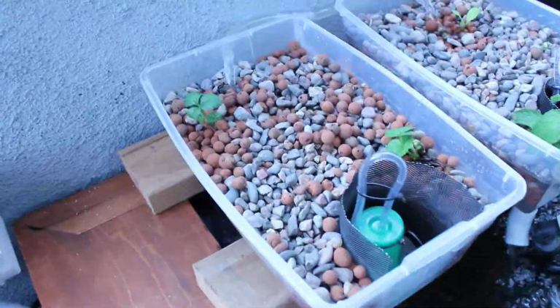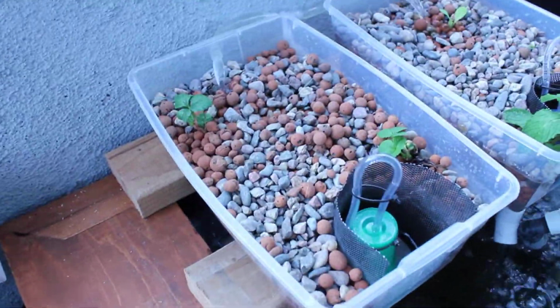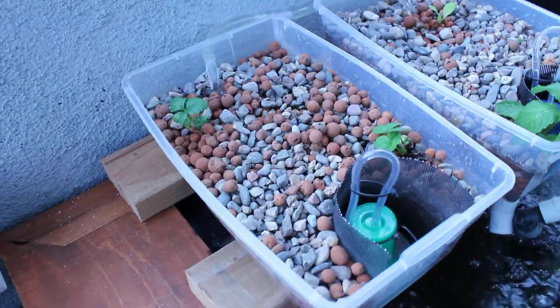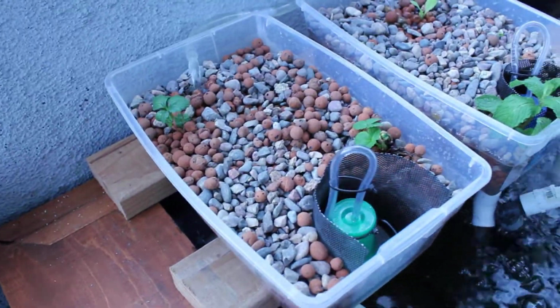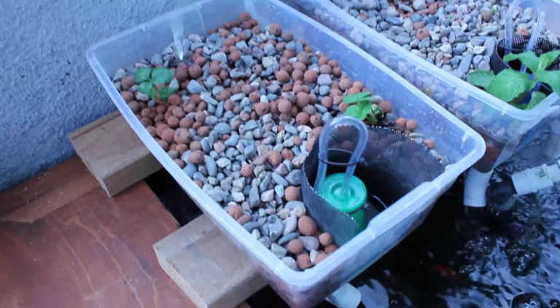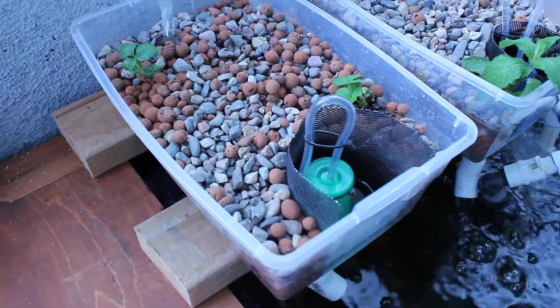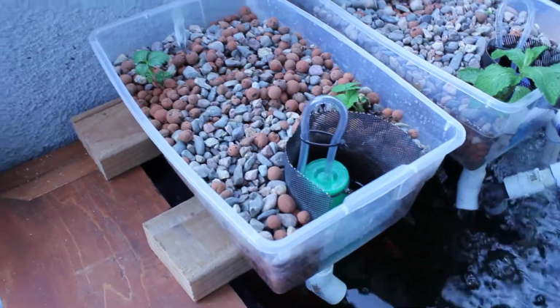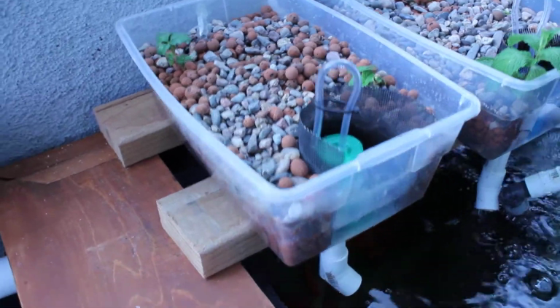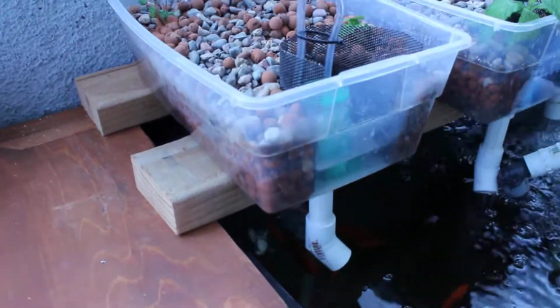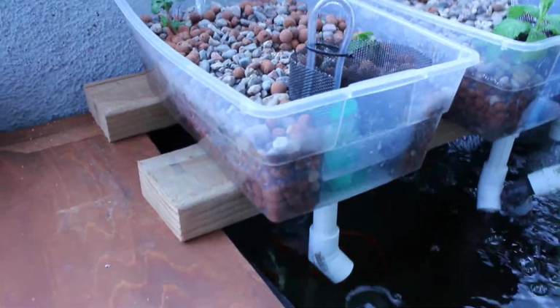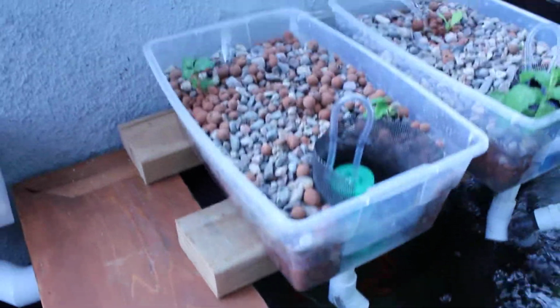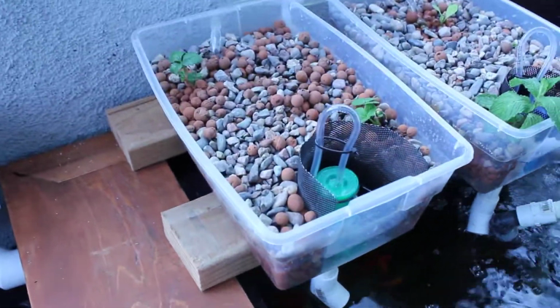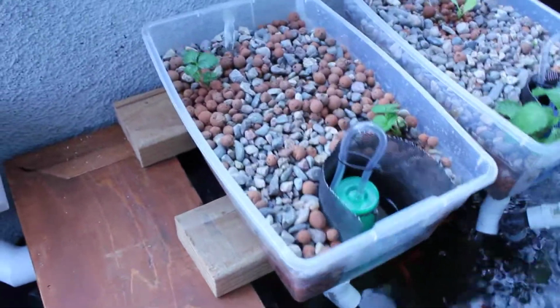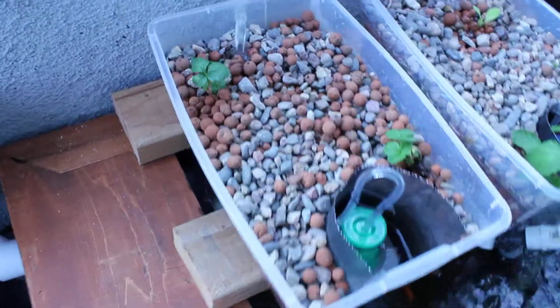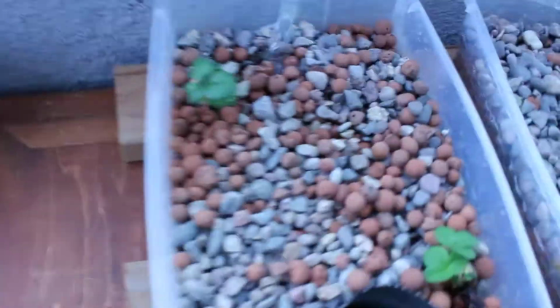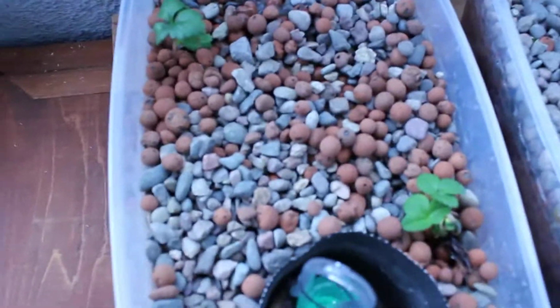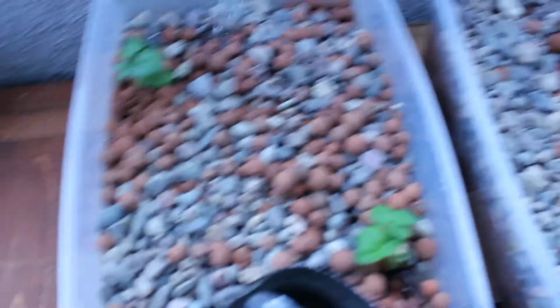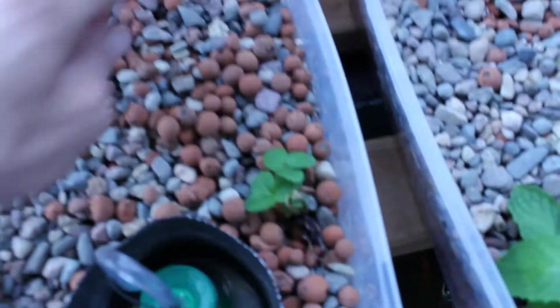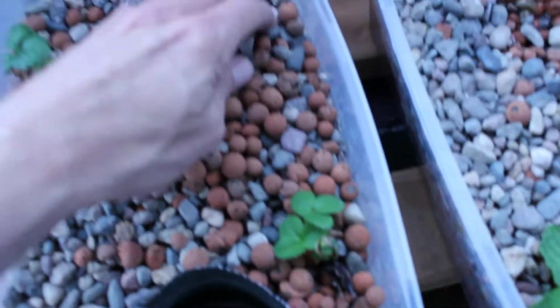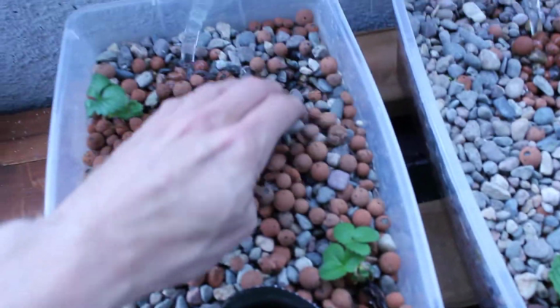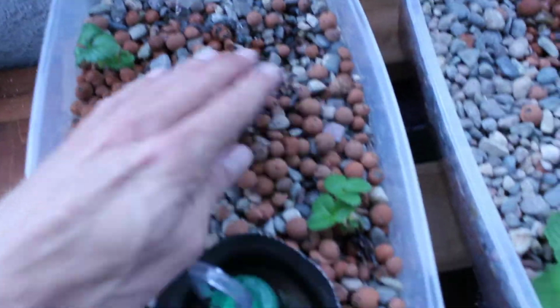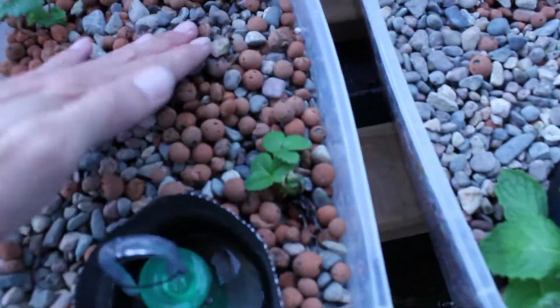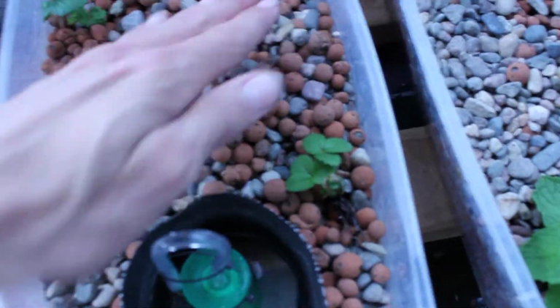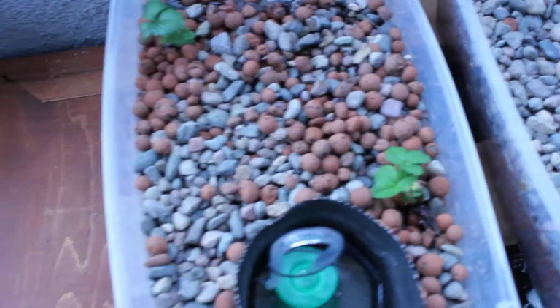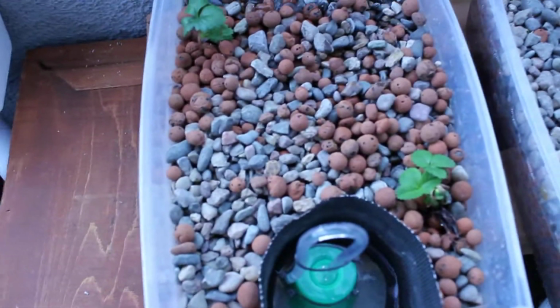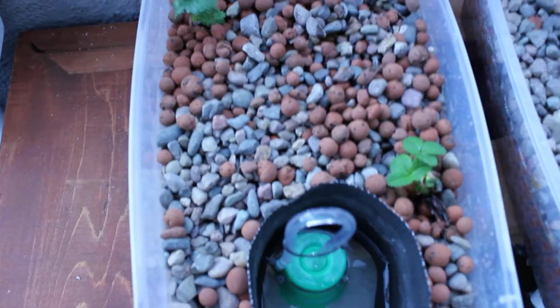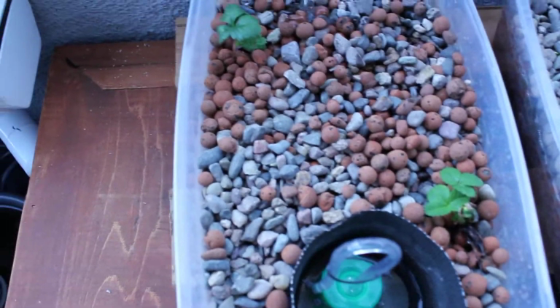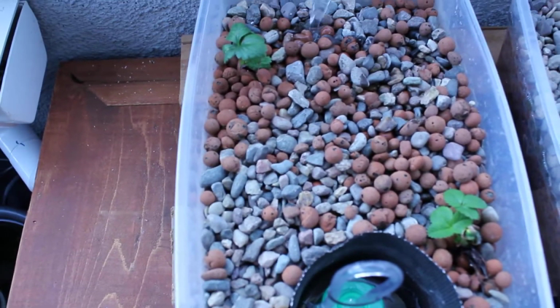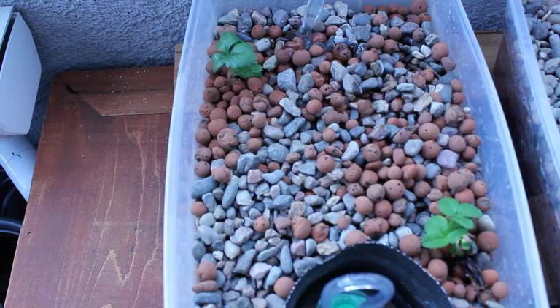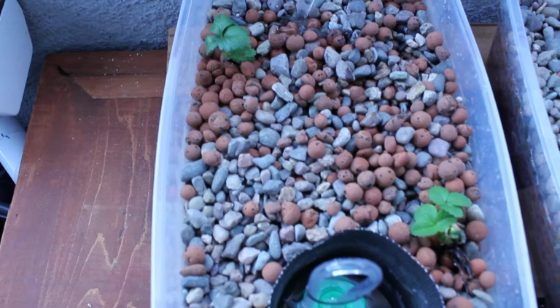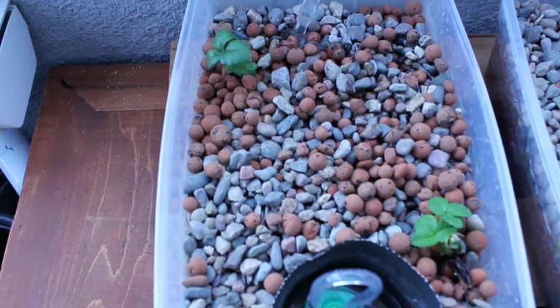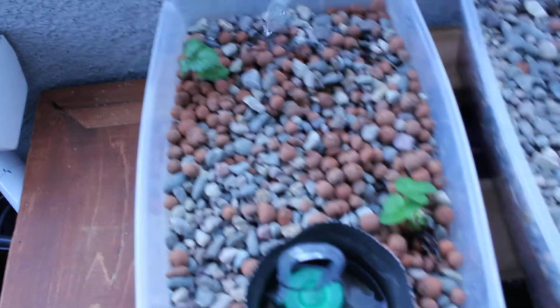Strawberry plants up in here in the little bell siphon grow containers. I think one died or it's hidden over in the corner — it might pop back up — but these two have some new leaves on them so they seem to be doing okay.